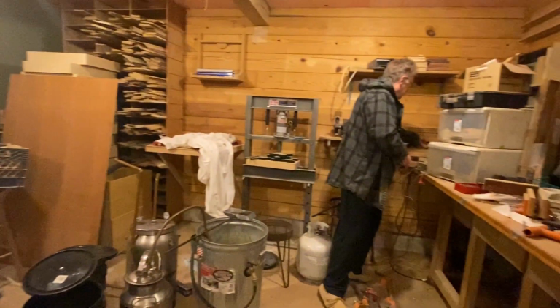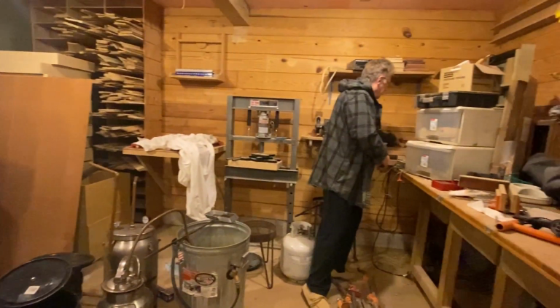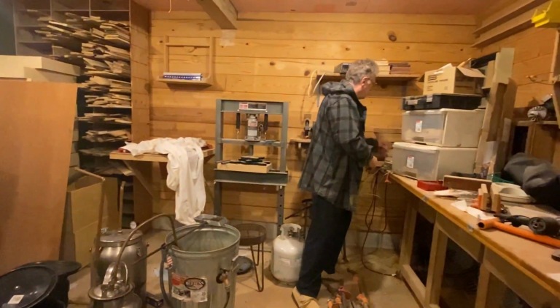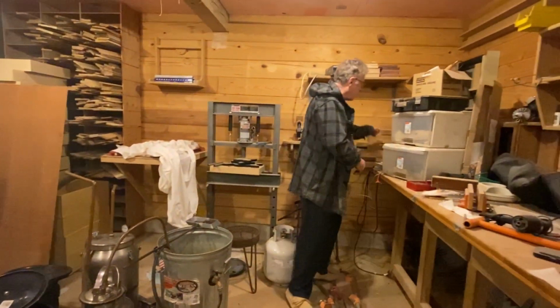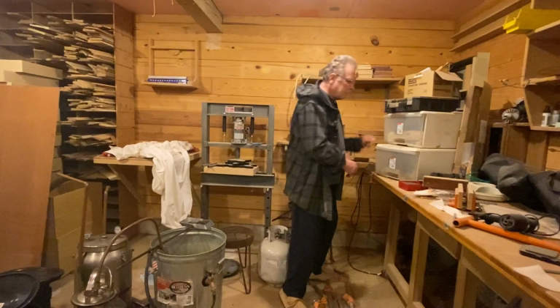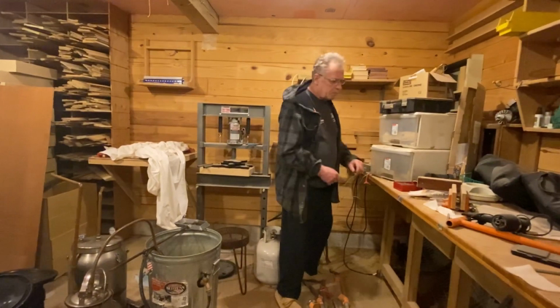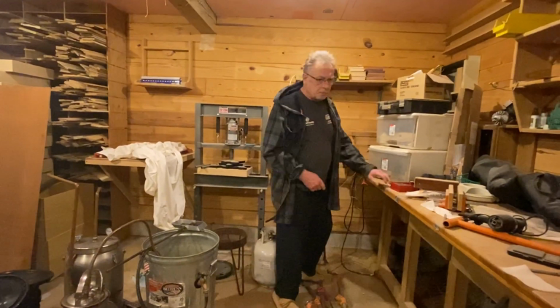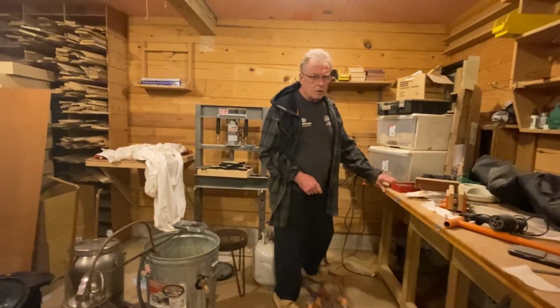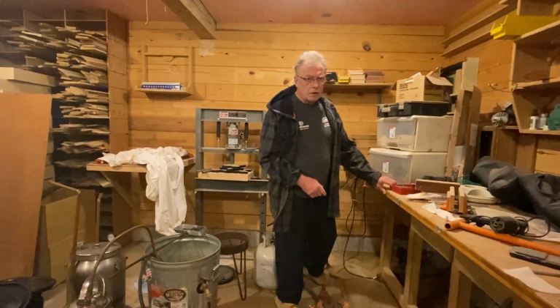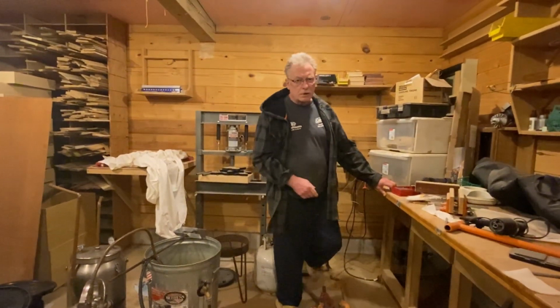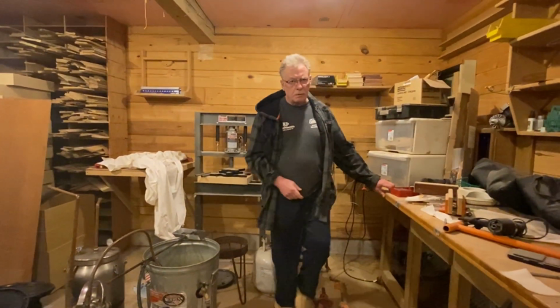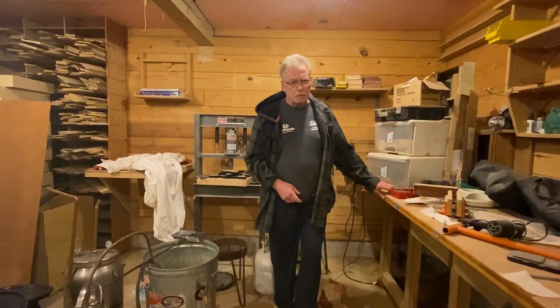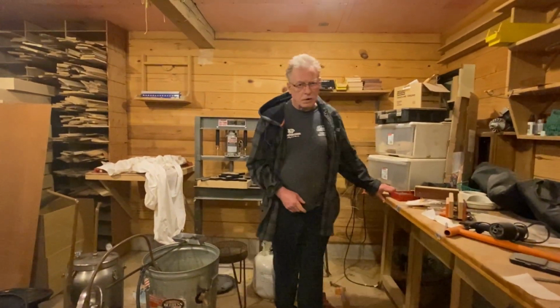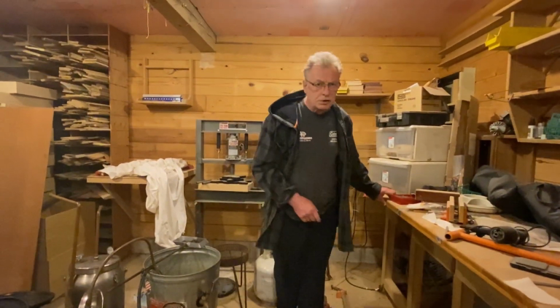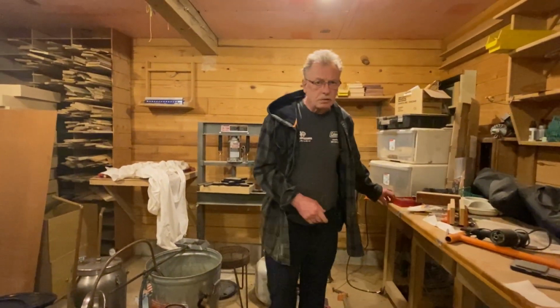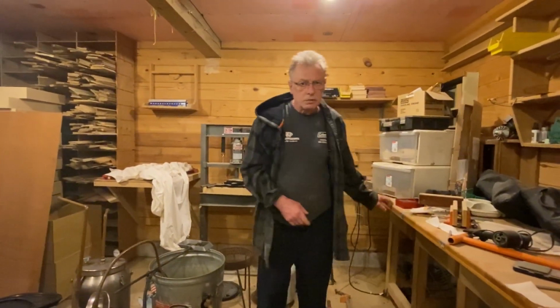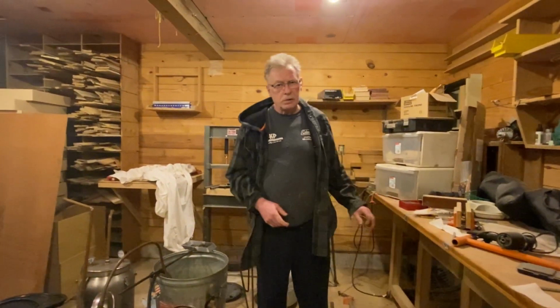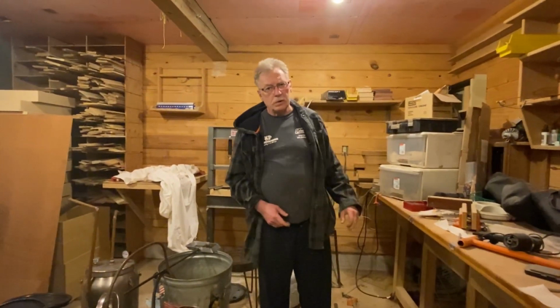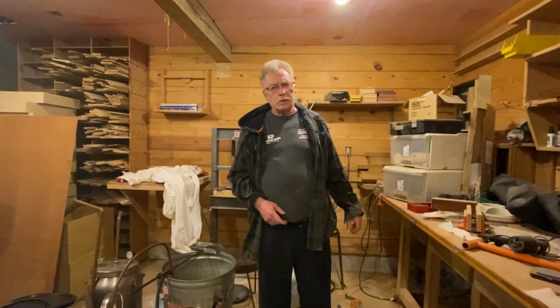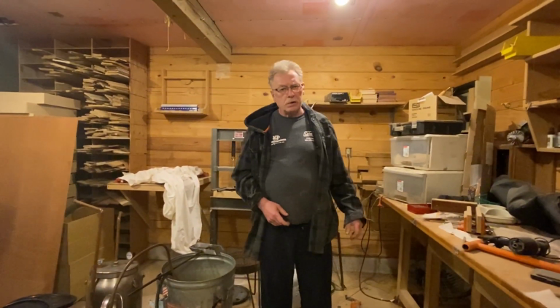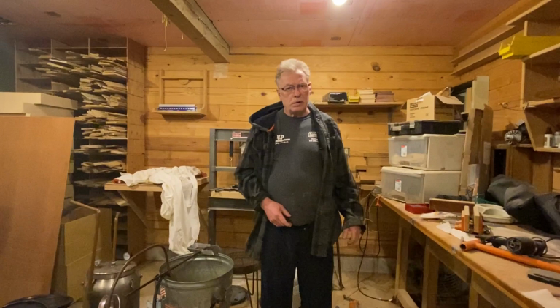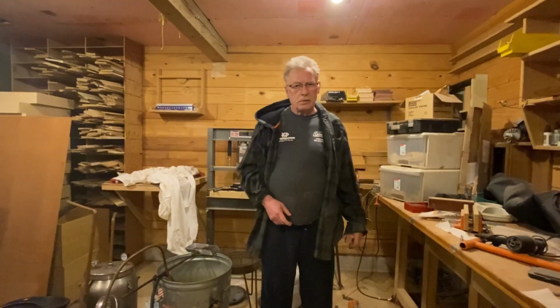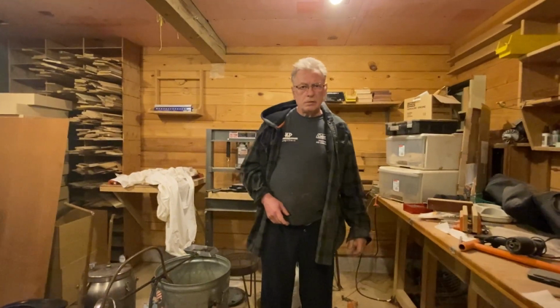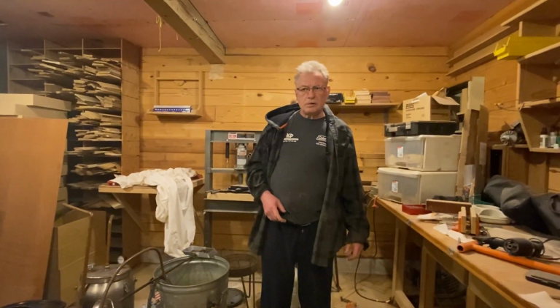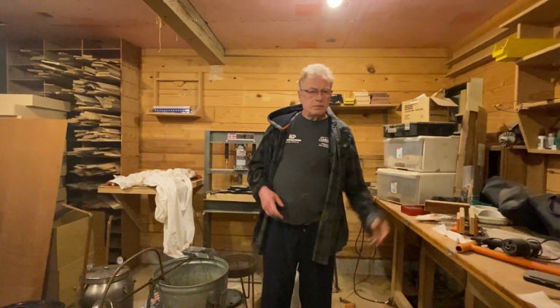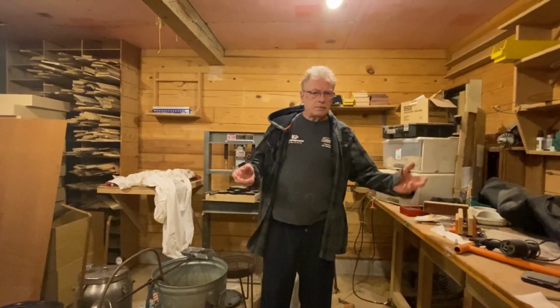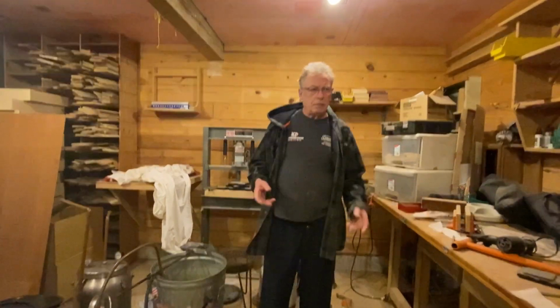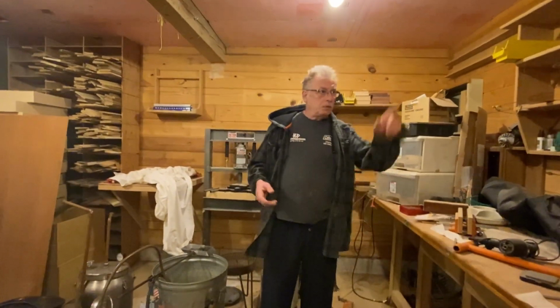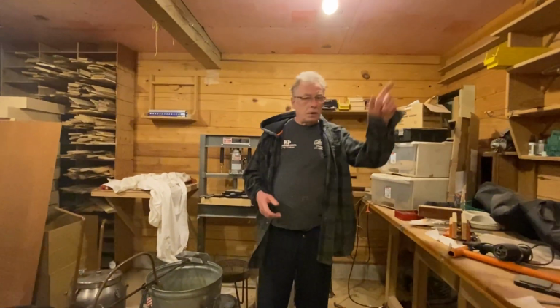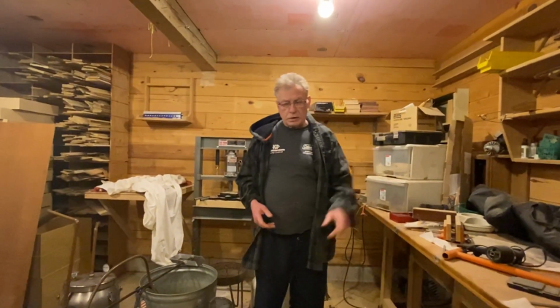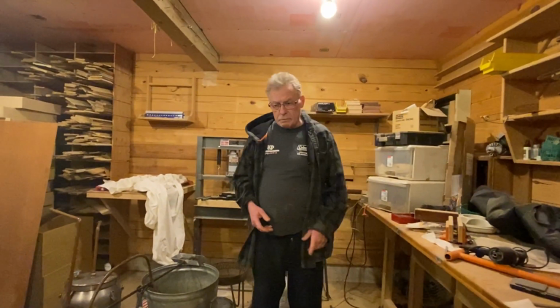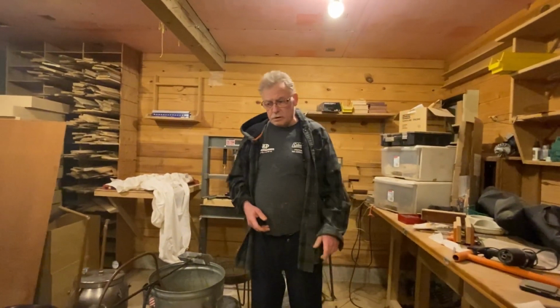You didn't even know I had them. That's going to be a beautiful staircase. I'm going to do the one up by the cabinet first.